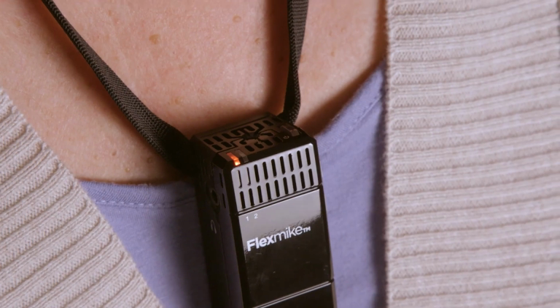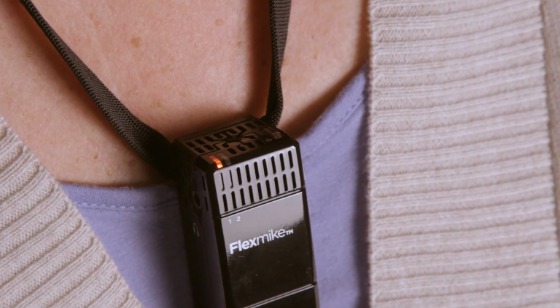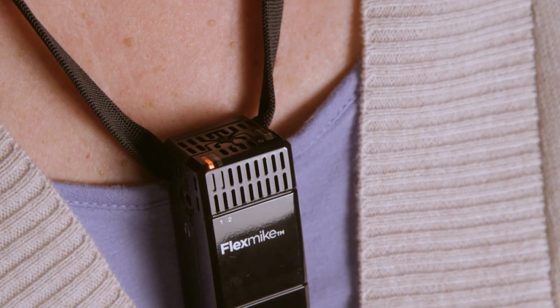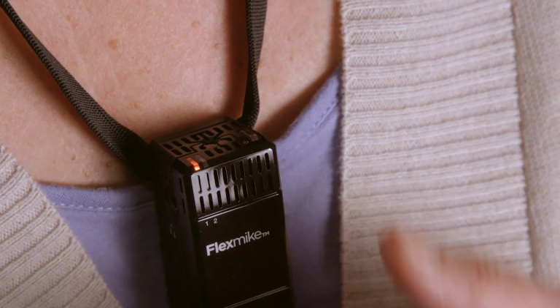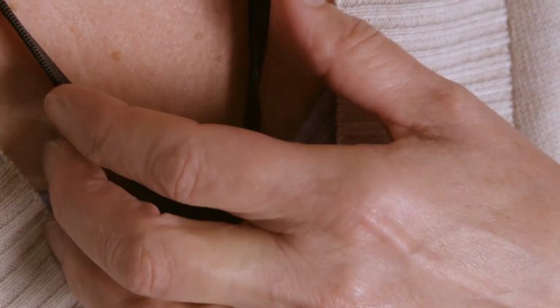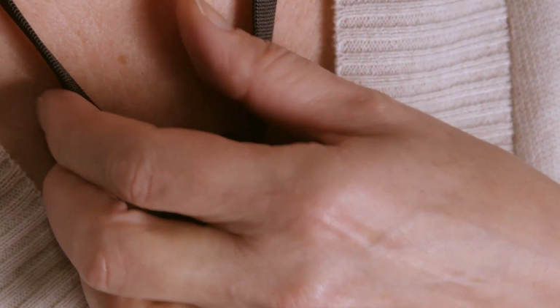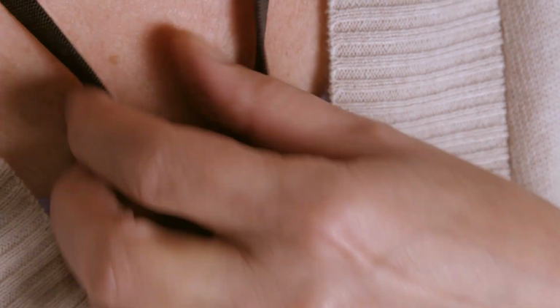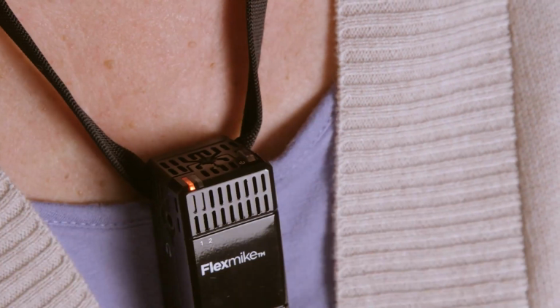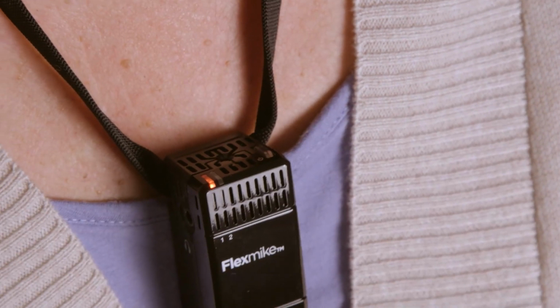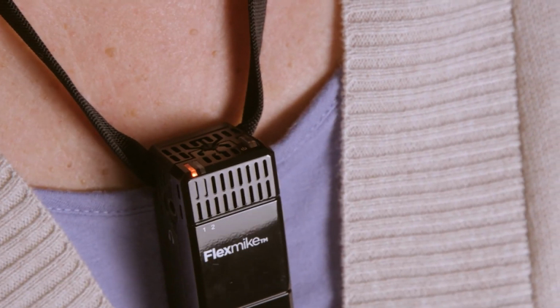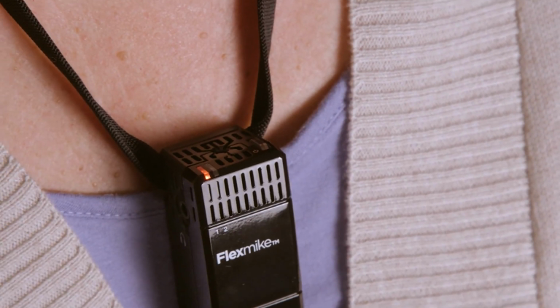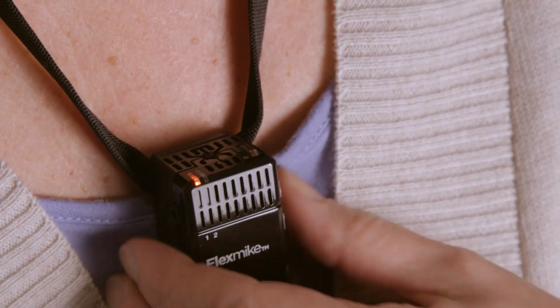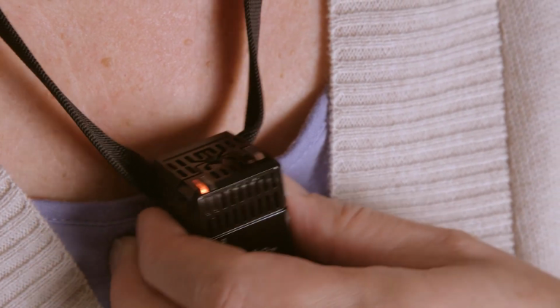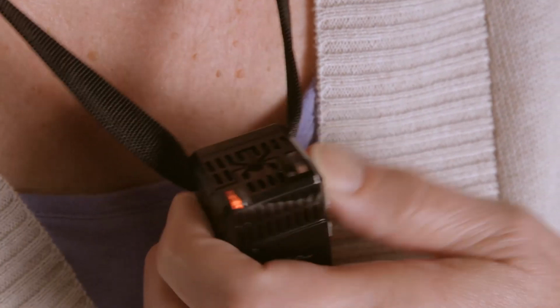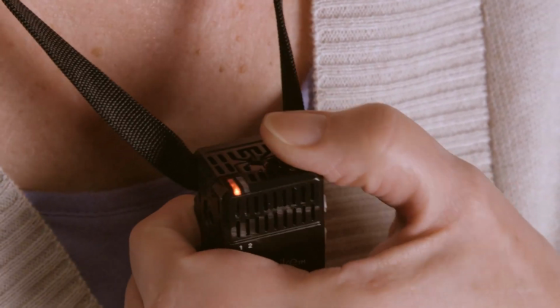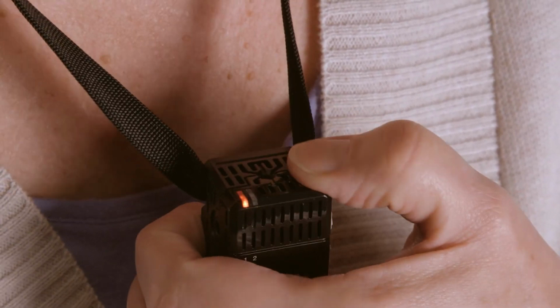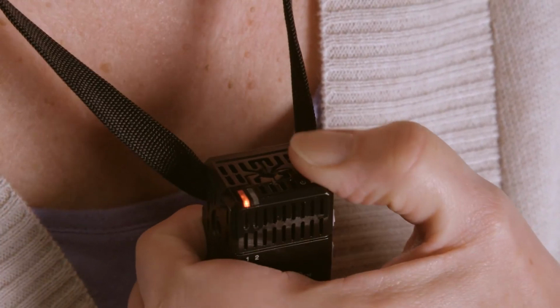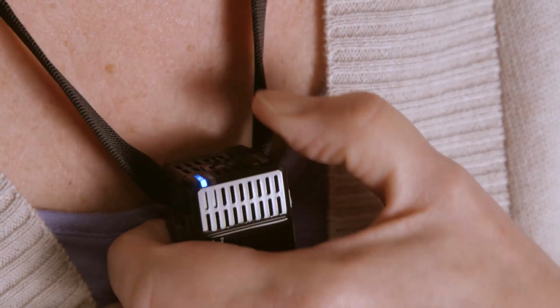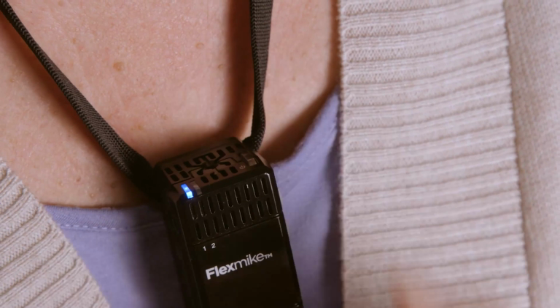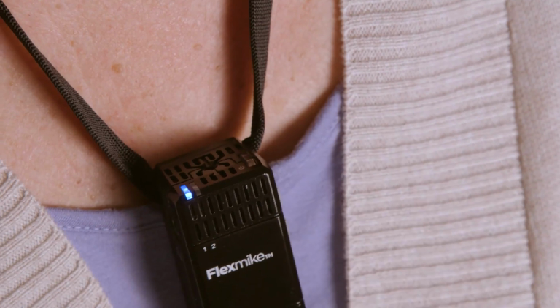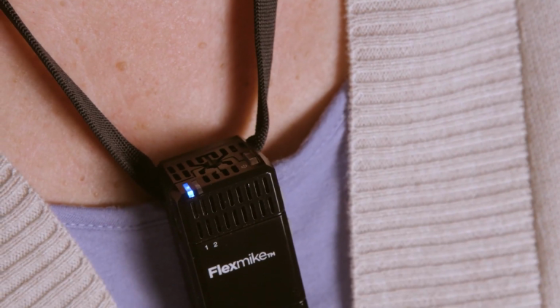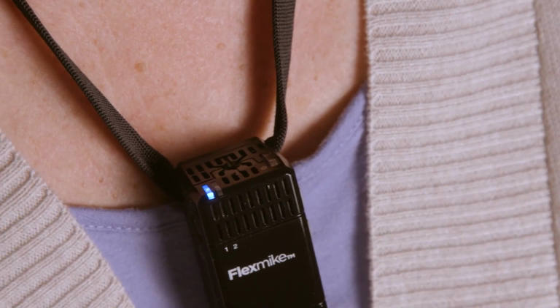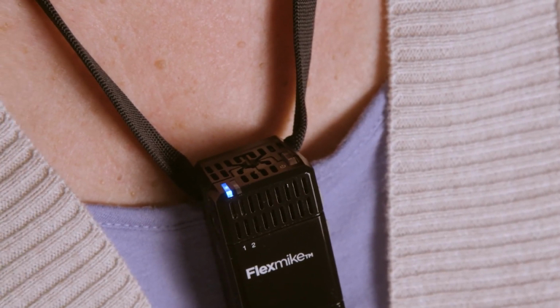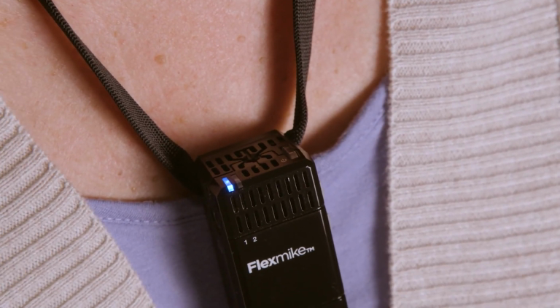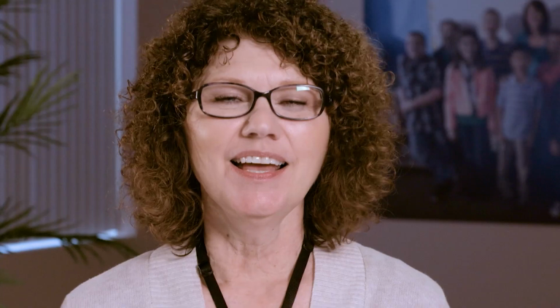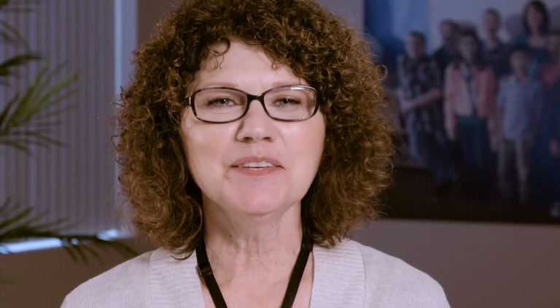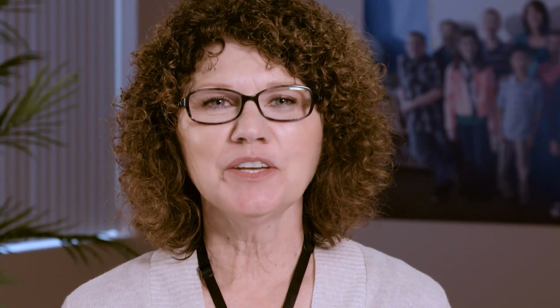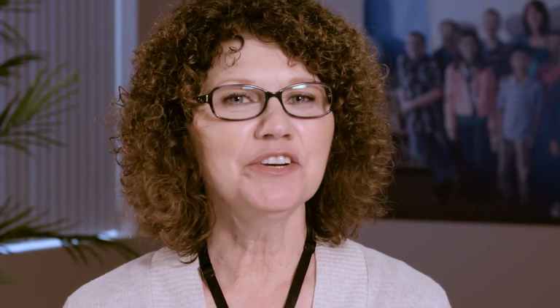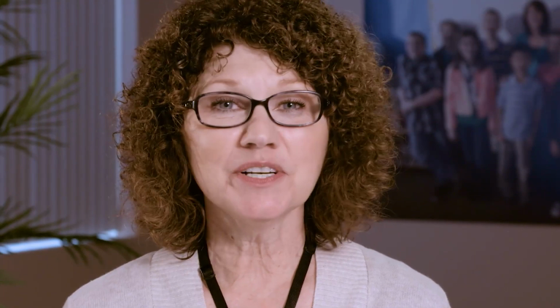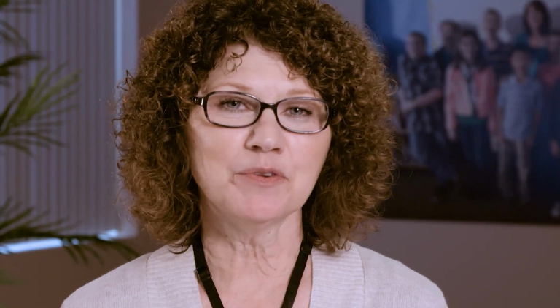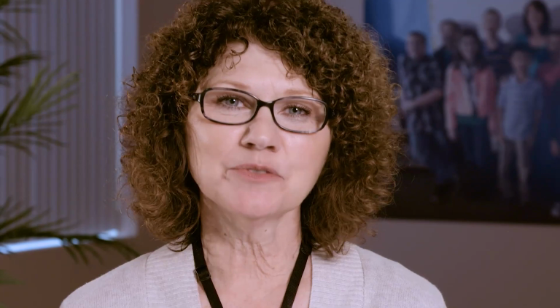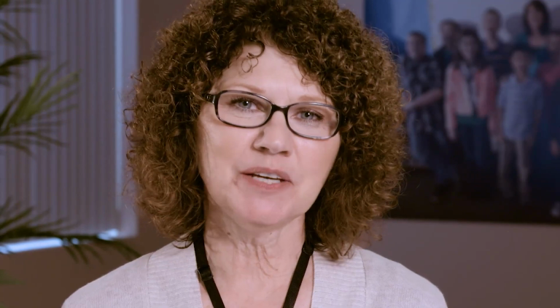When you have the flex mic around your neck and positioned properly, go ahead and tap the power mute button. You'll notice the mic status light will turn blue, indicating the audio is live. At this point, you should hear your voice coming through the classroom speaker.